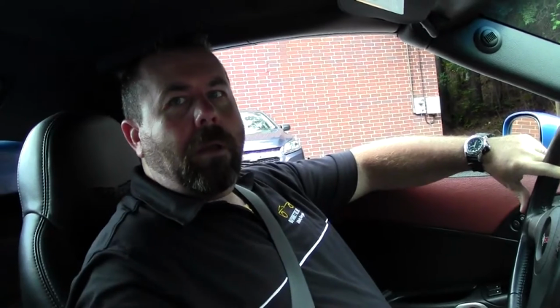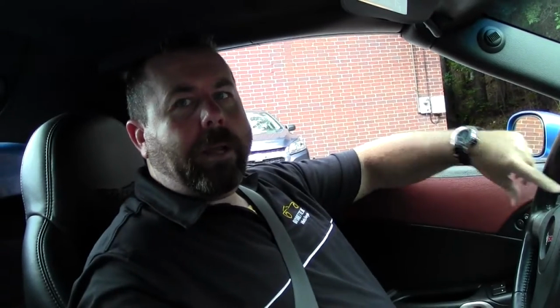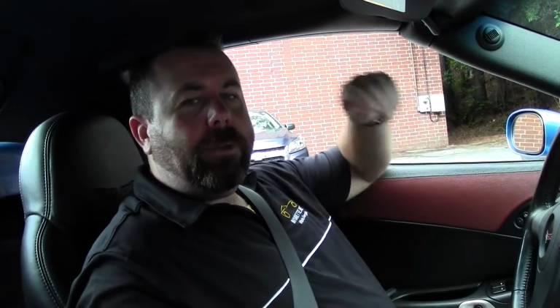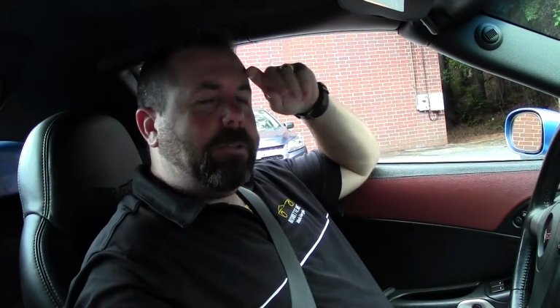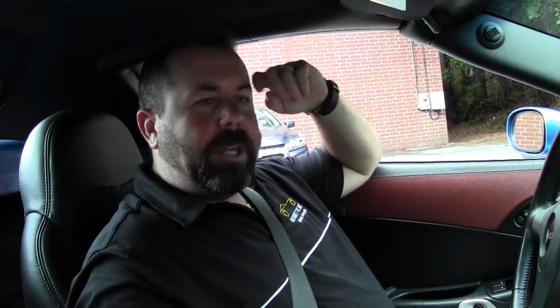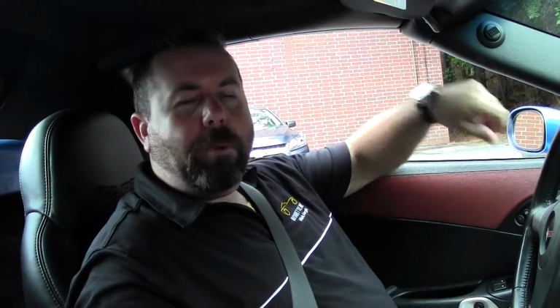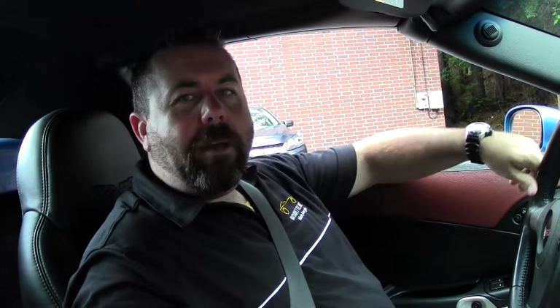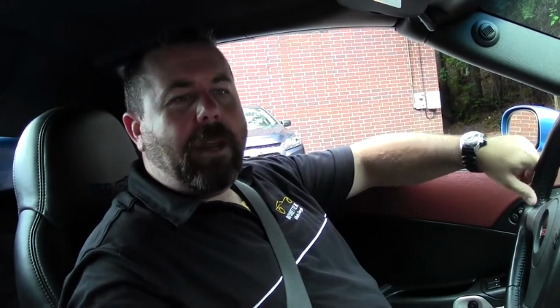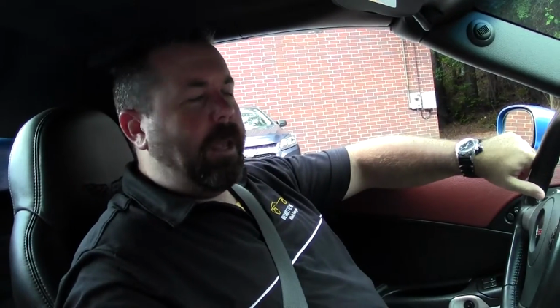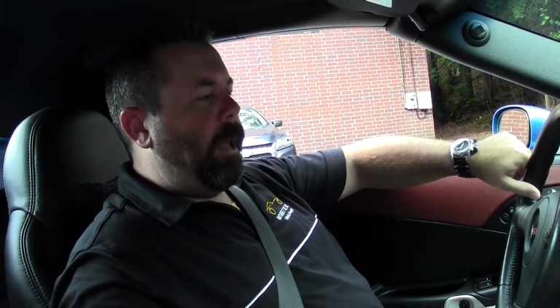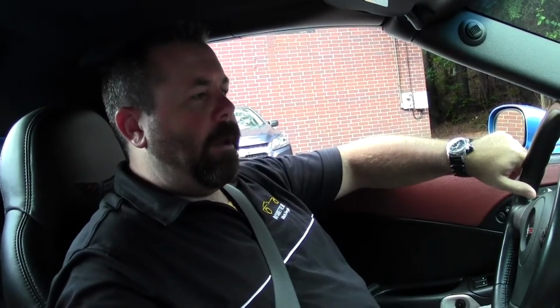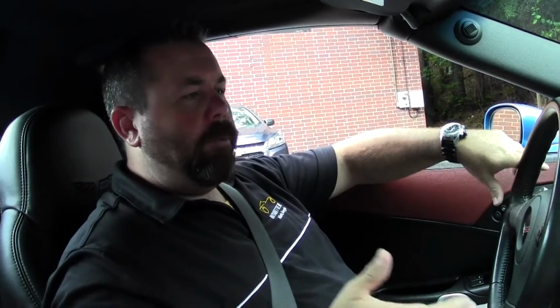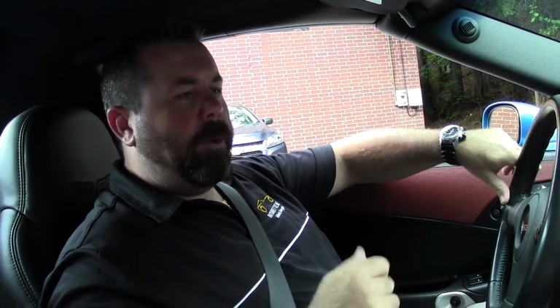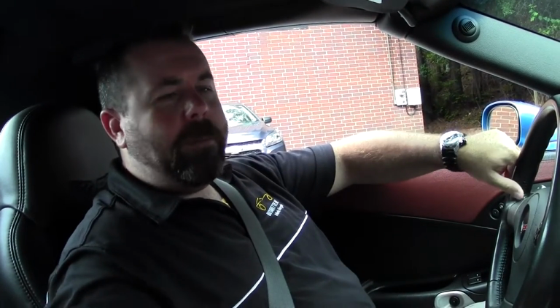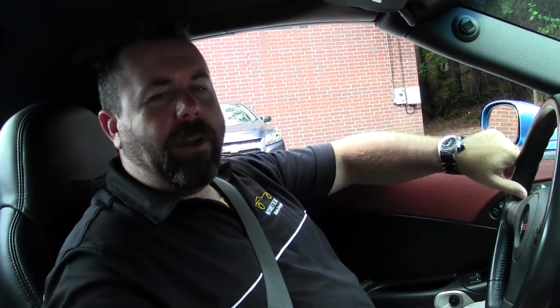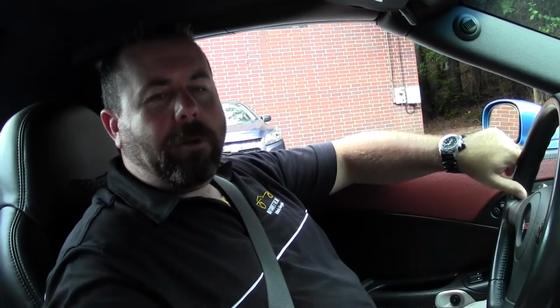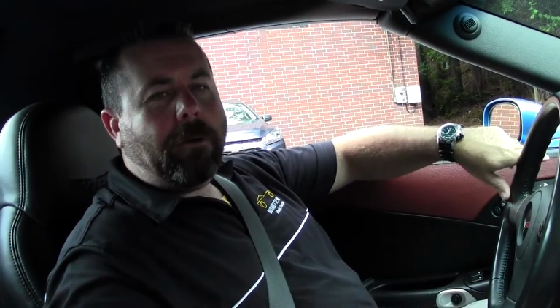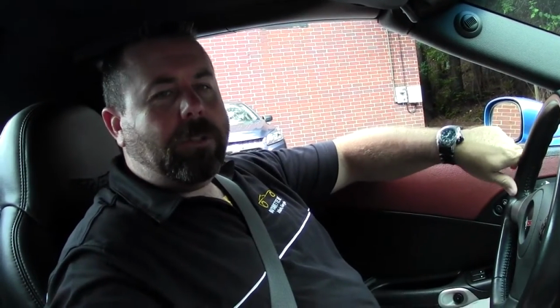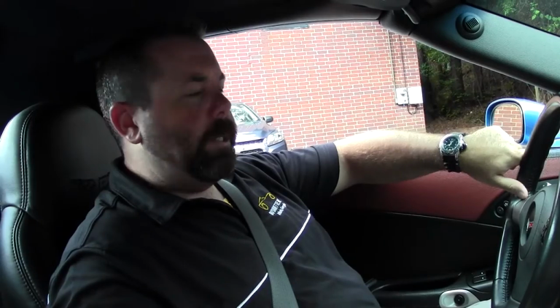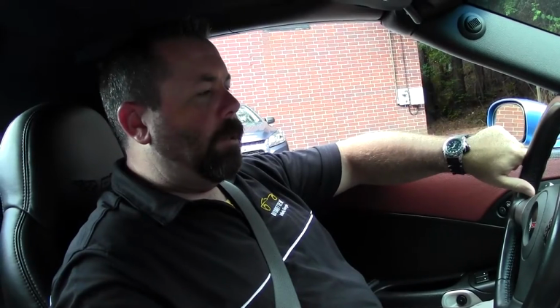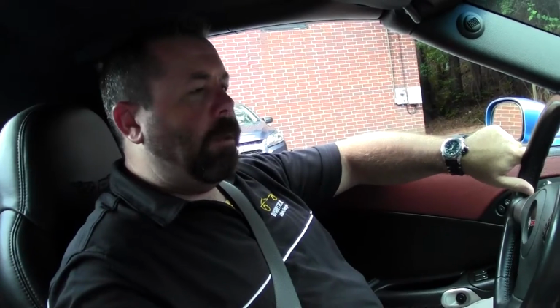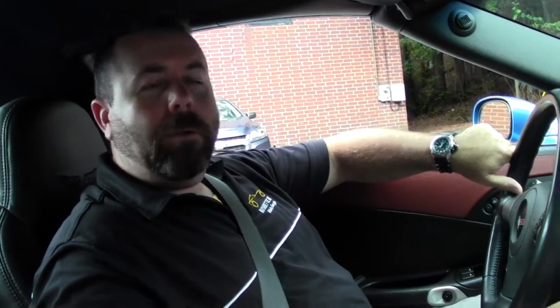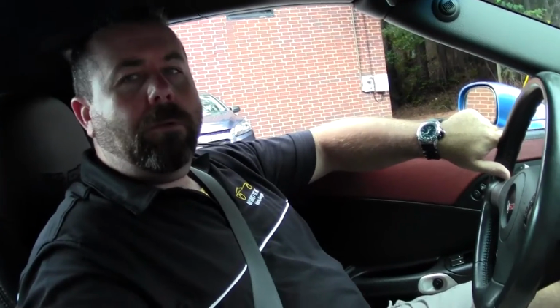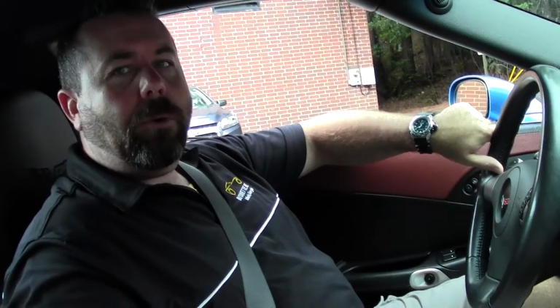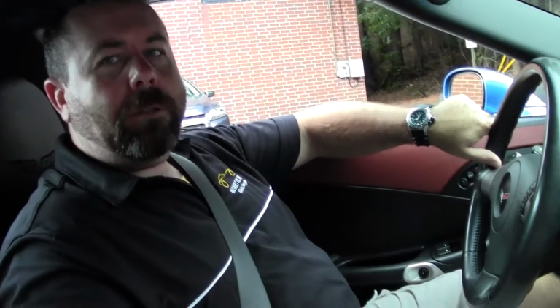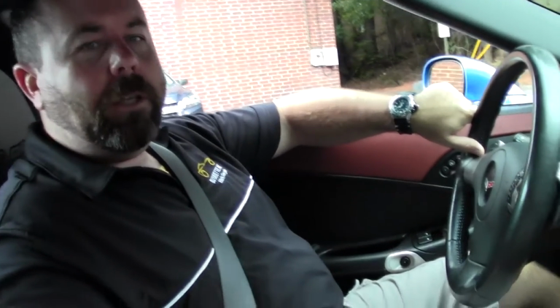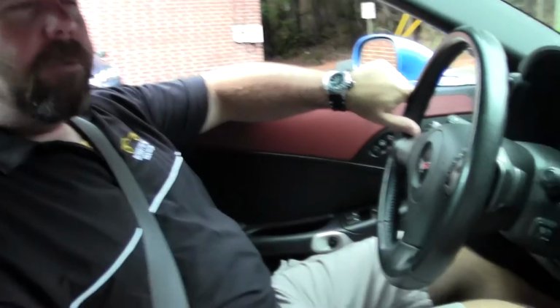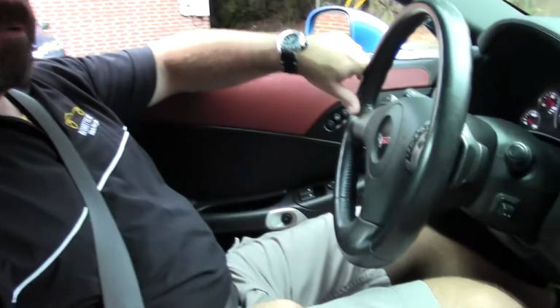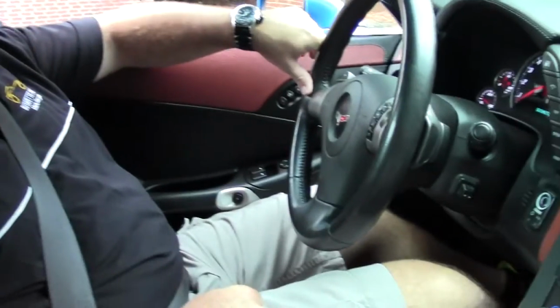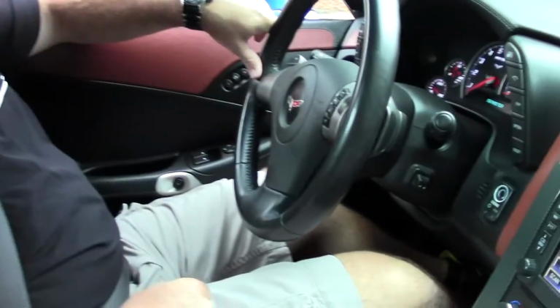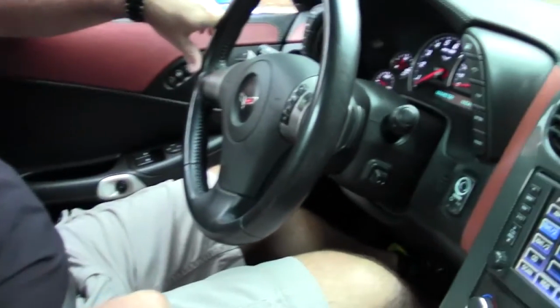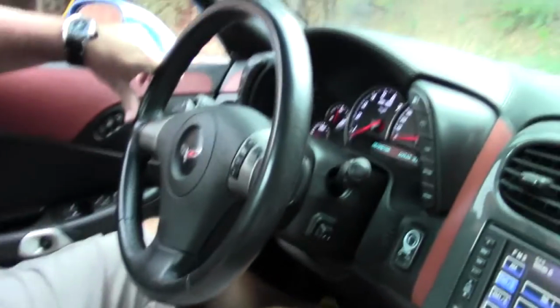Hi guys and girls, it's Keith with Buy A Vet, and we're in one of my favorite cars. It's a Jetstream Blue 4LT convertible, 2008.